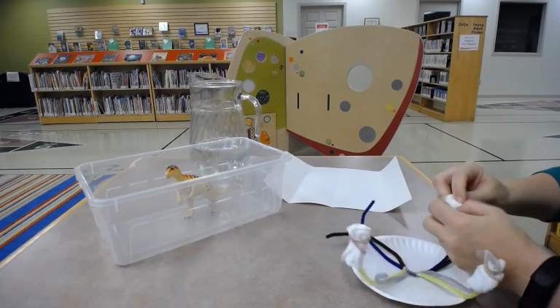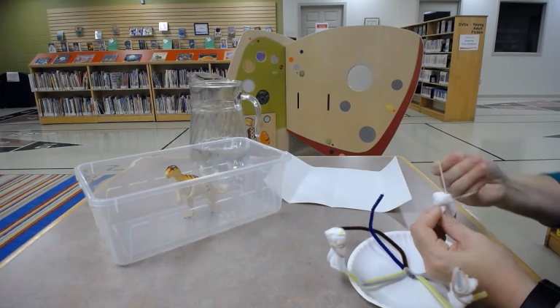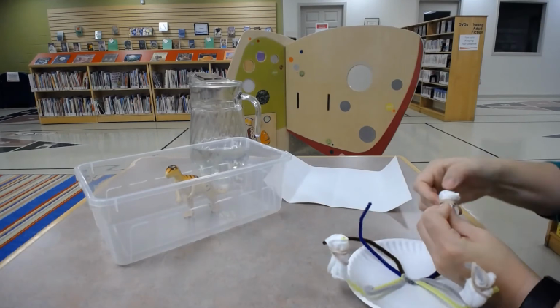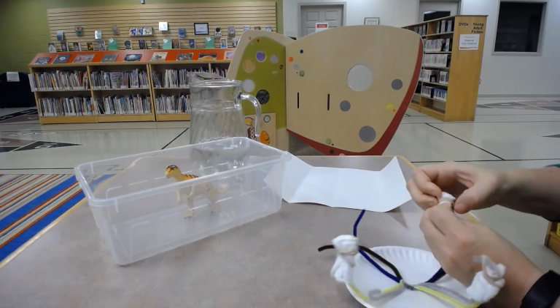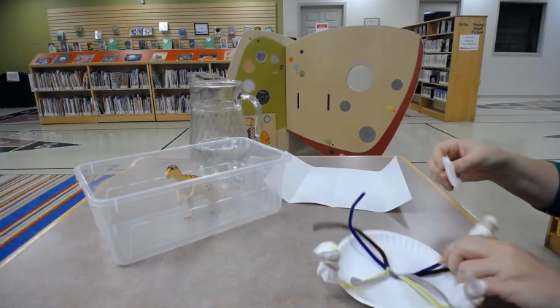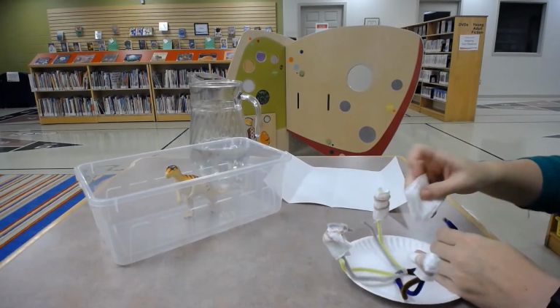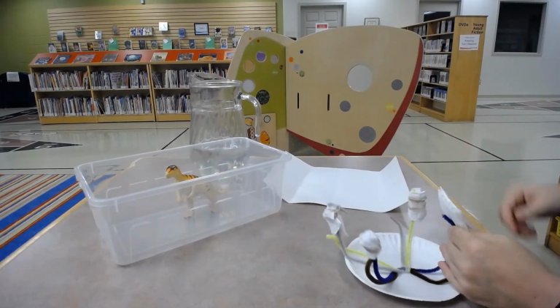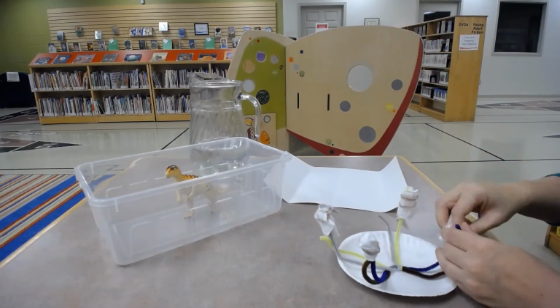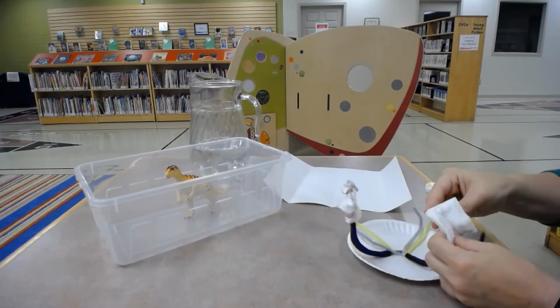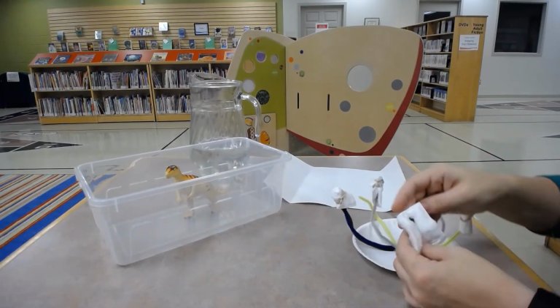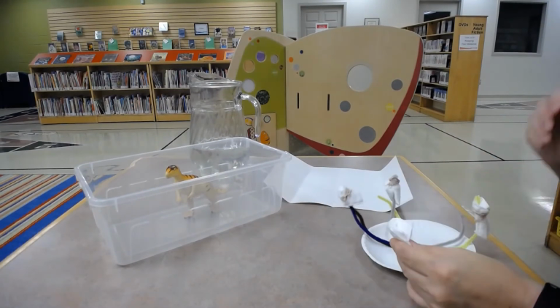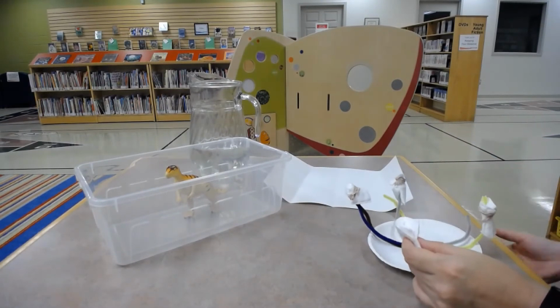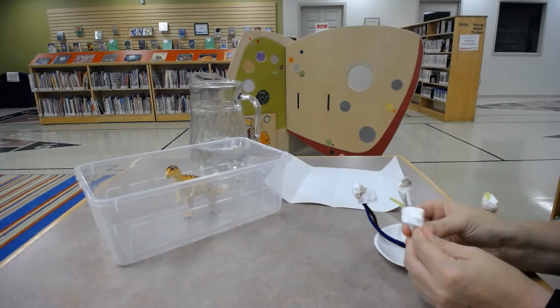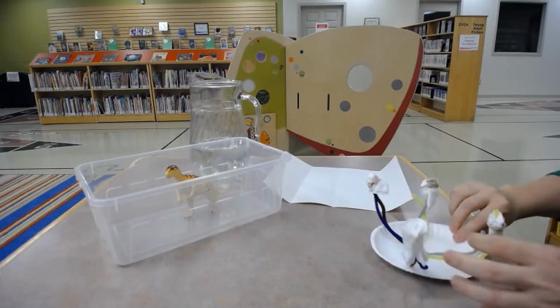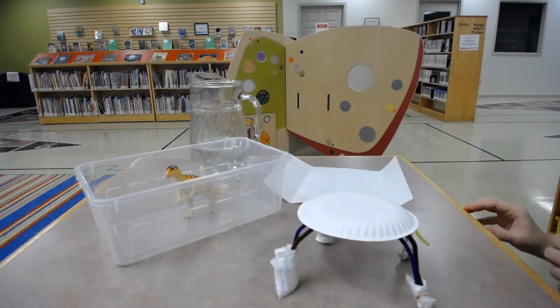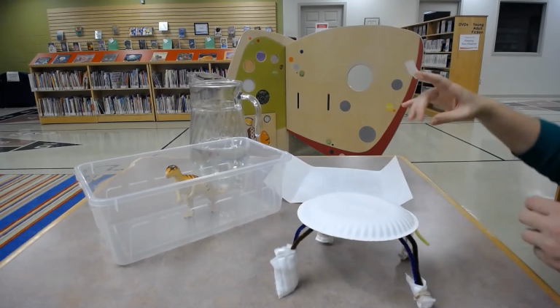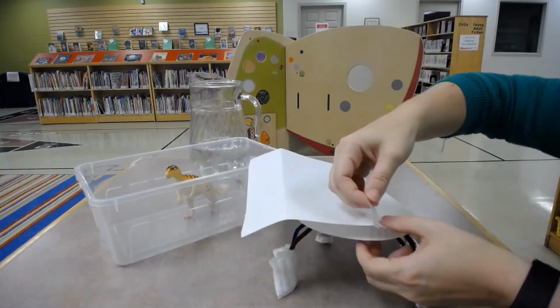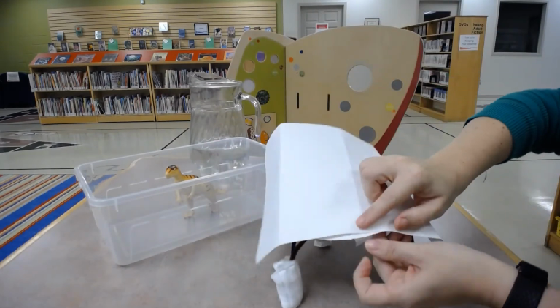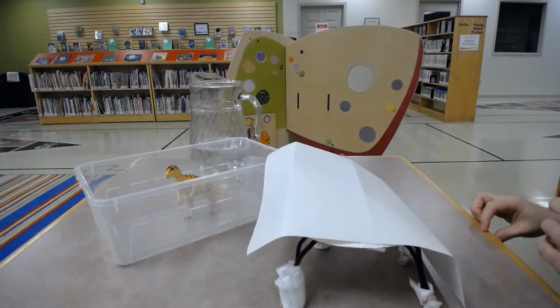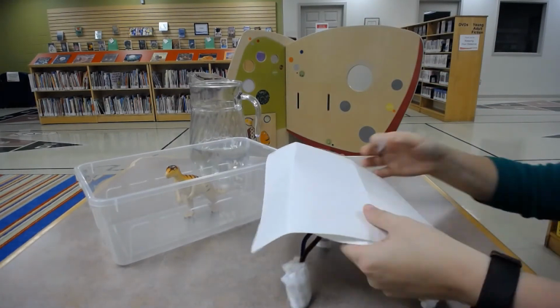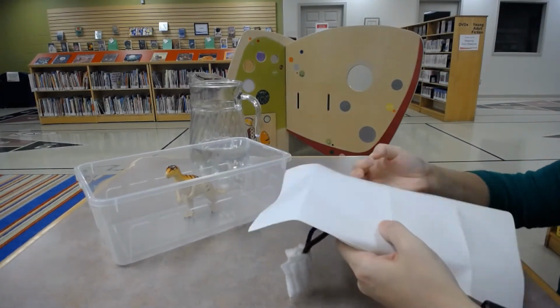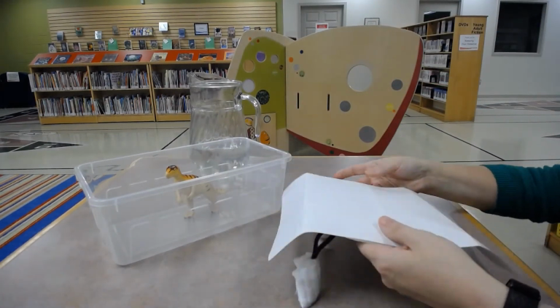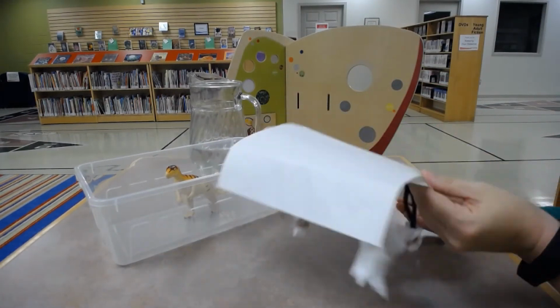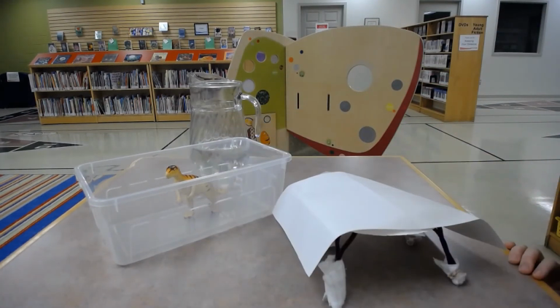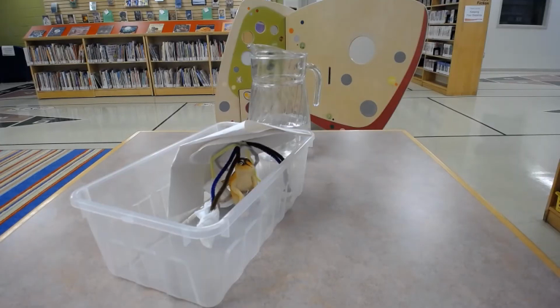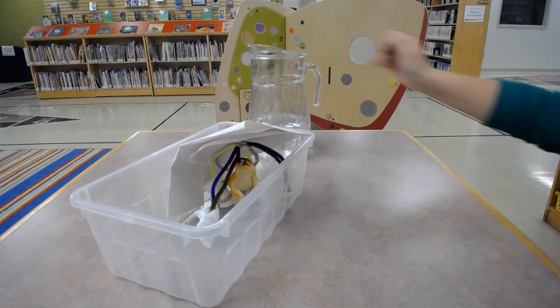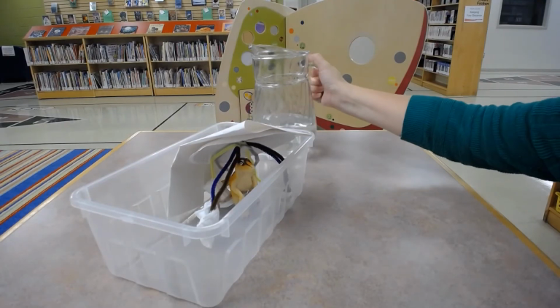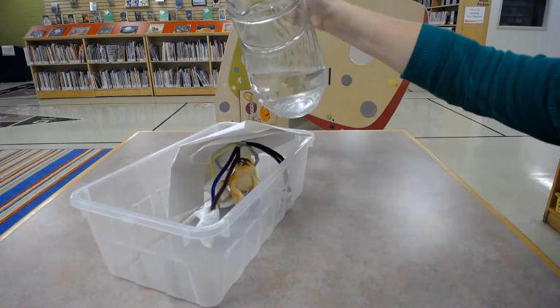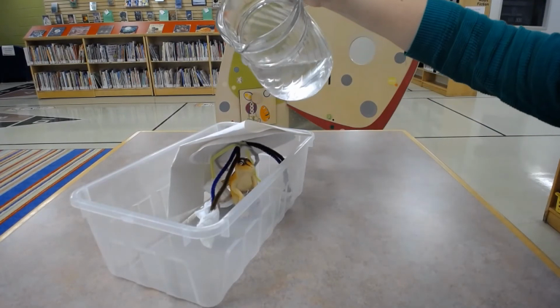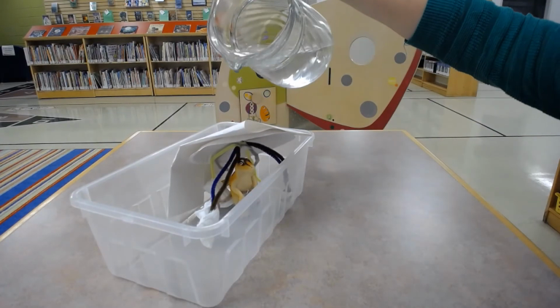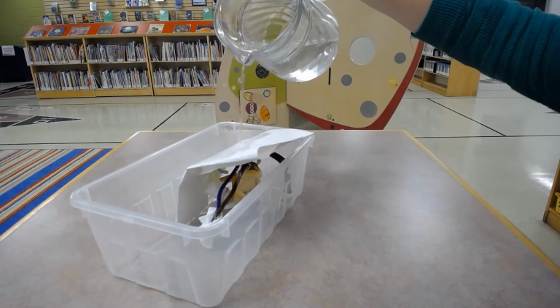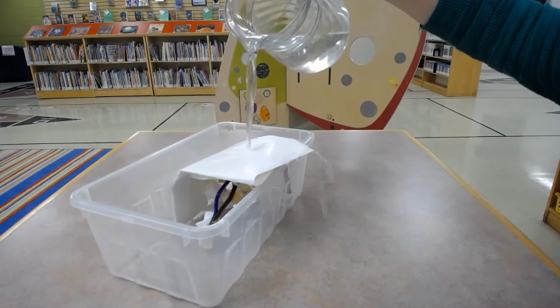As you are building your prototype, think about where the water will flow. Now, did your toy stay dry?